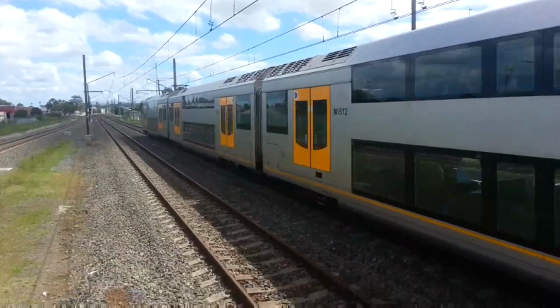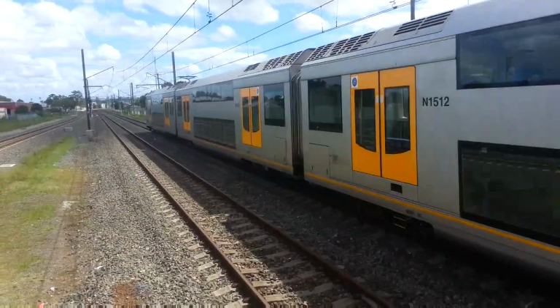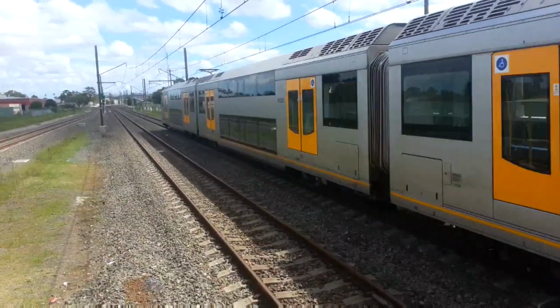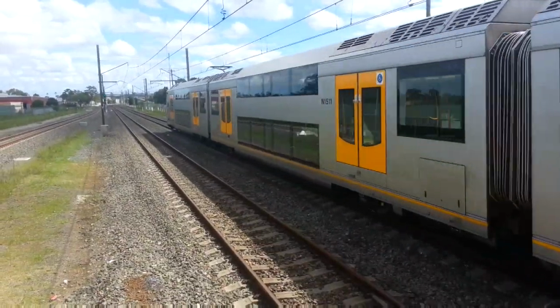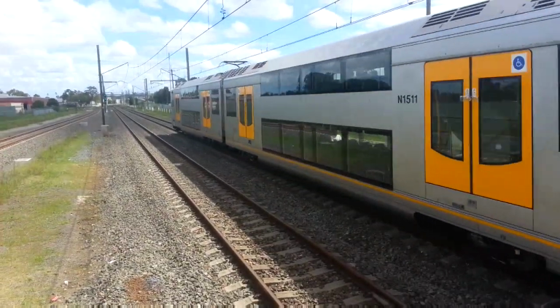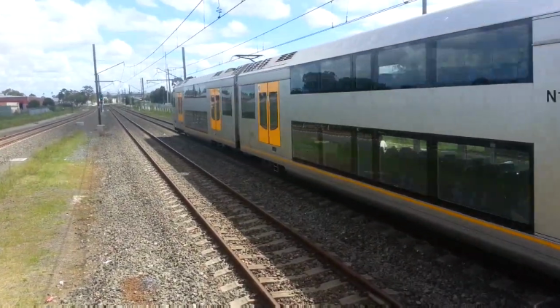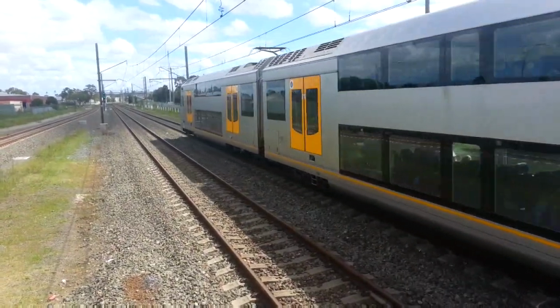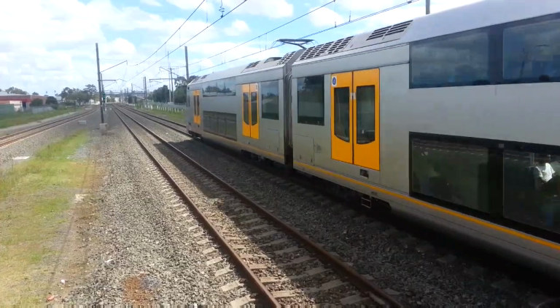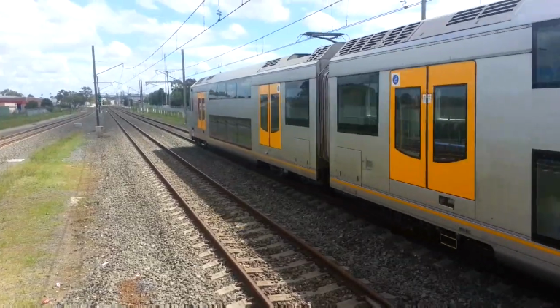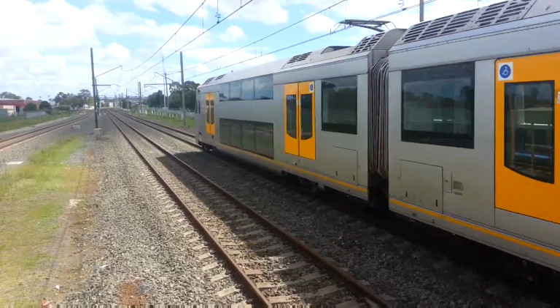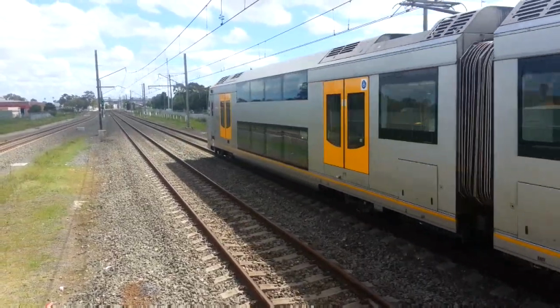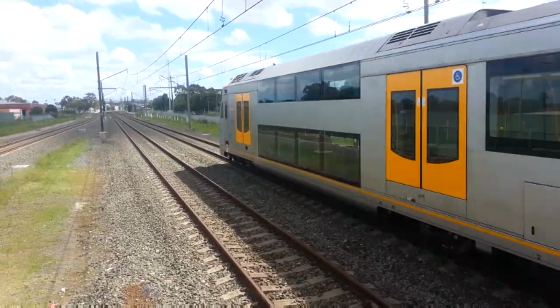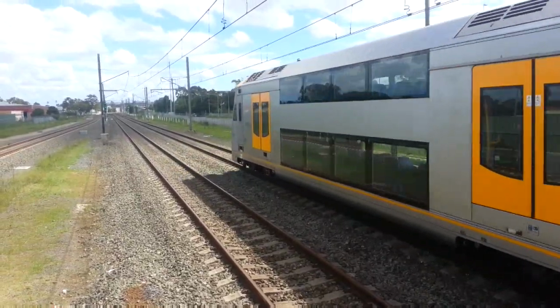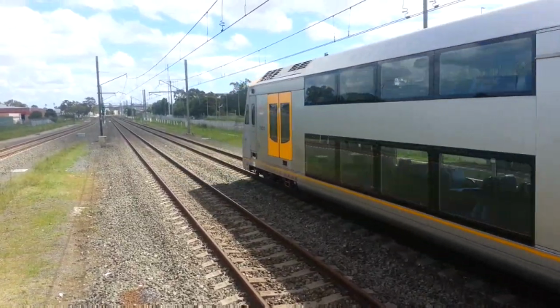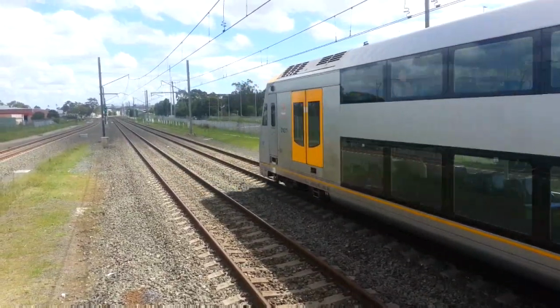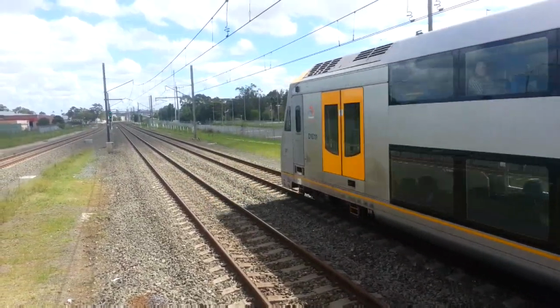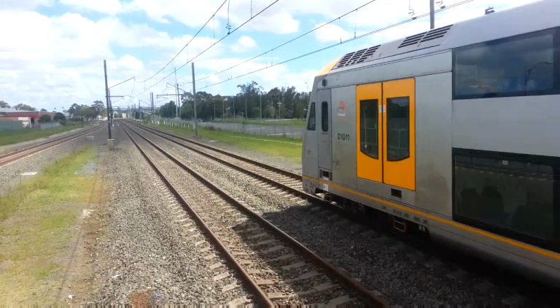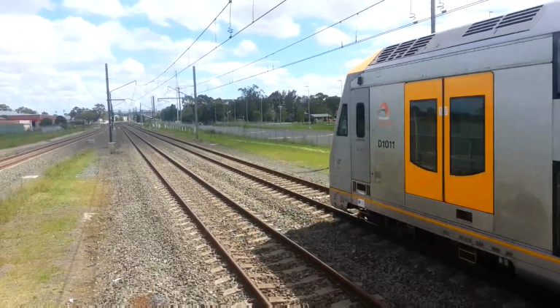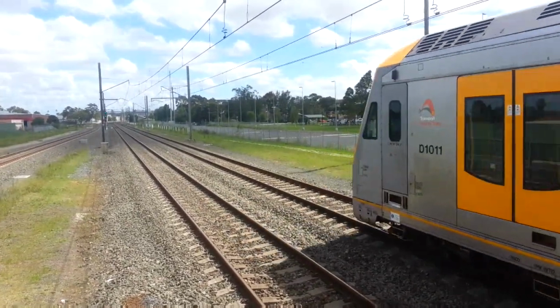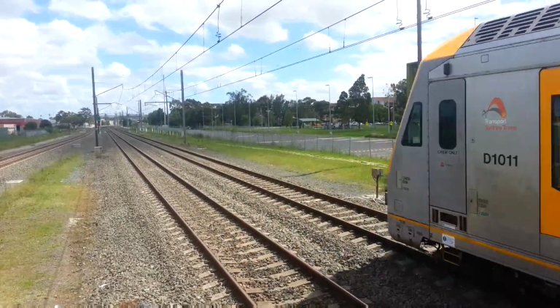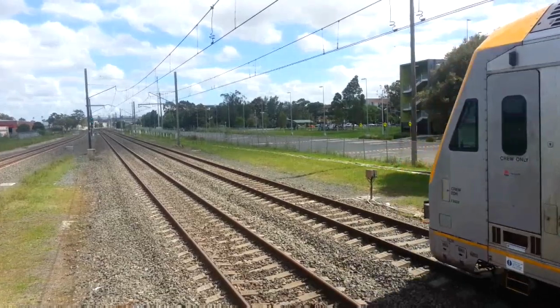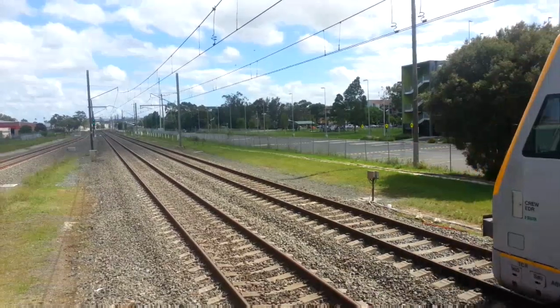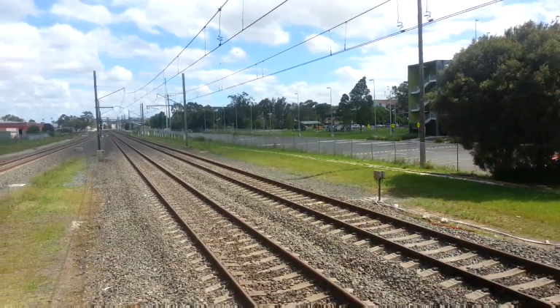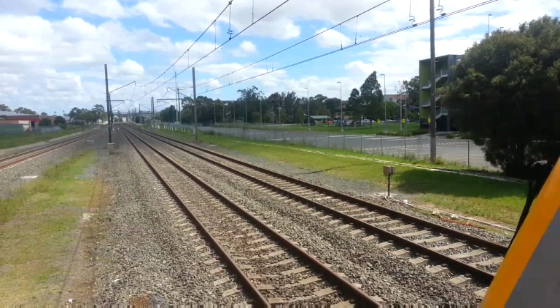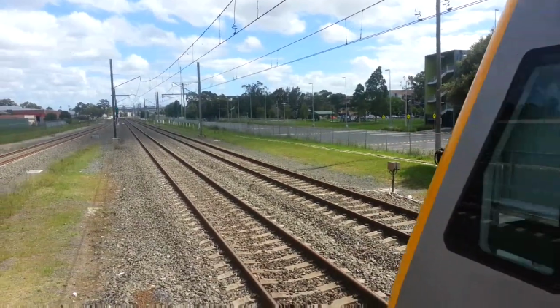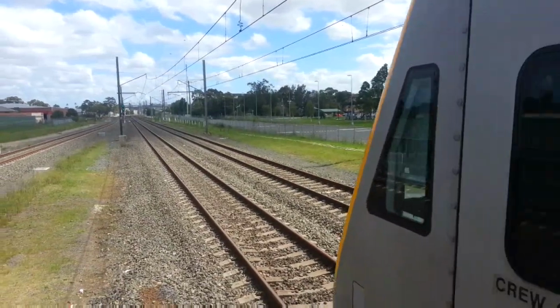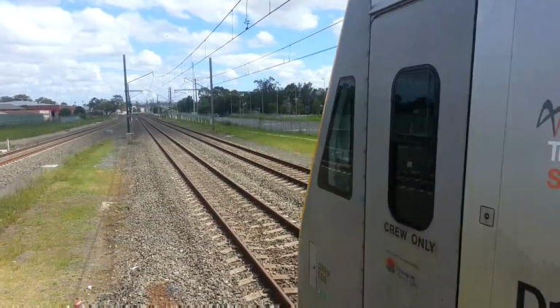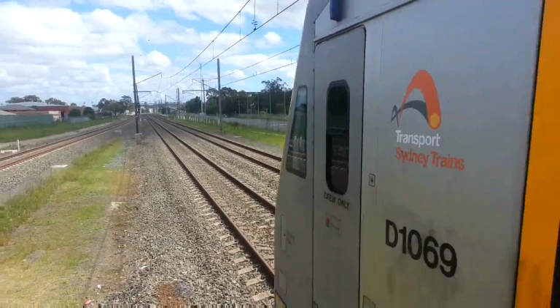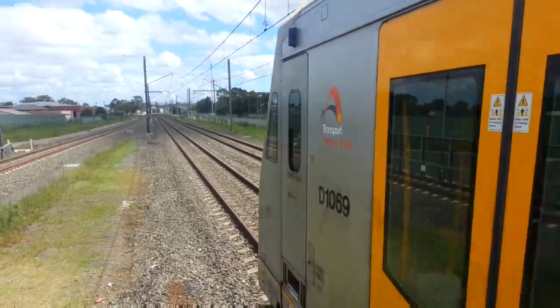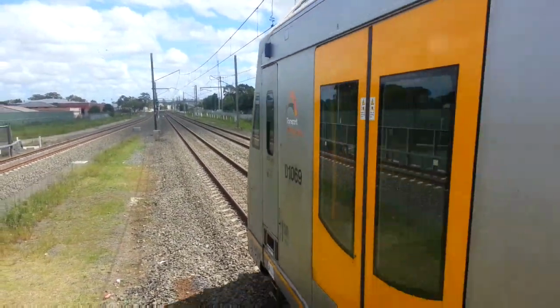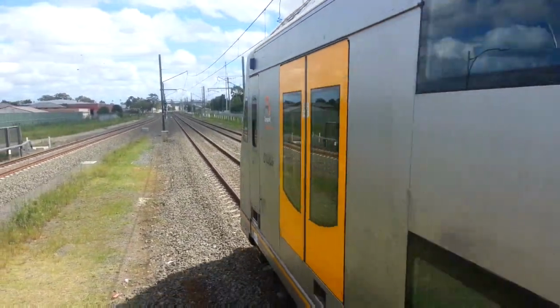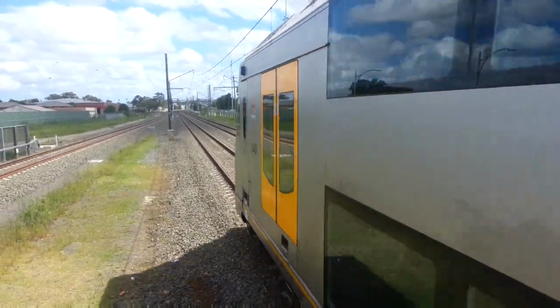We have another M set arriving on platform one. Front half is M31, rear half M6. And M33 now departing platform two, Liverpool service.